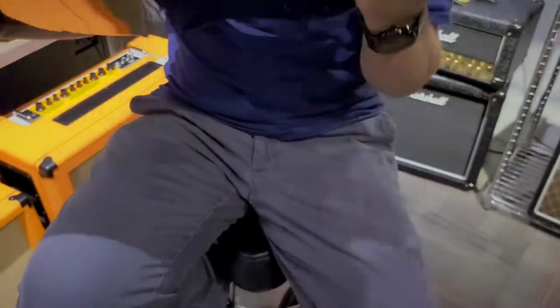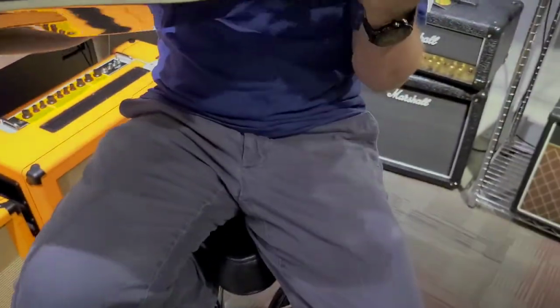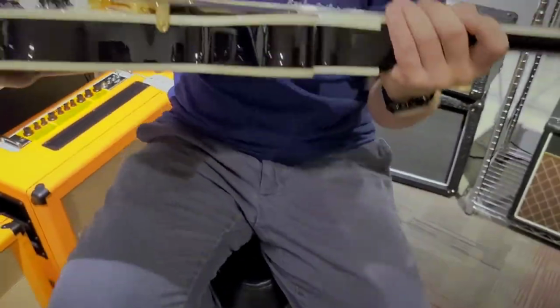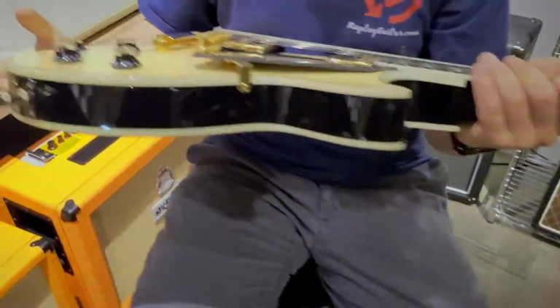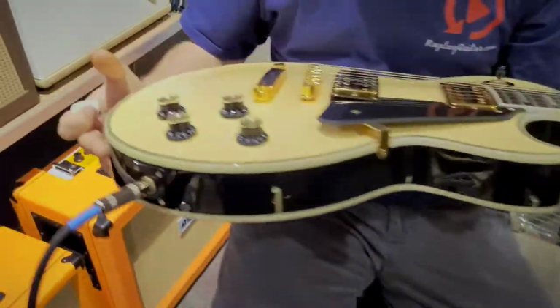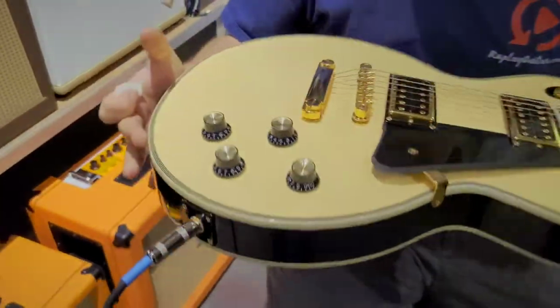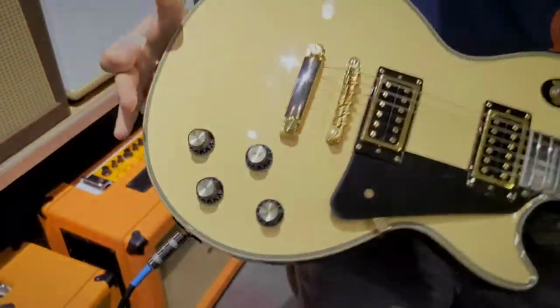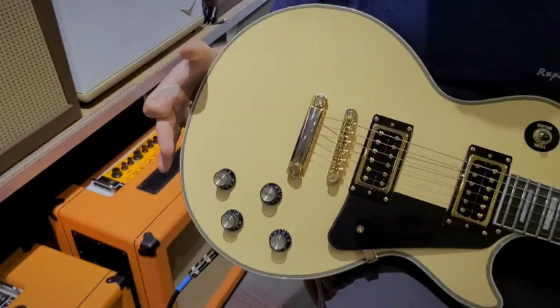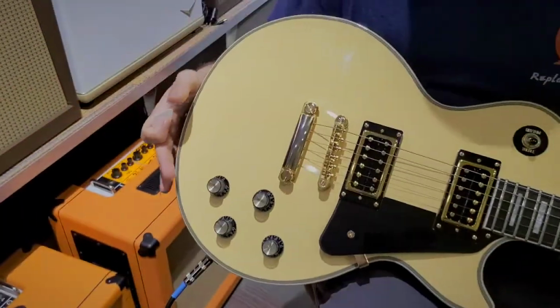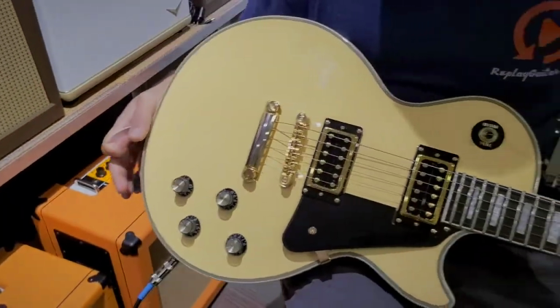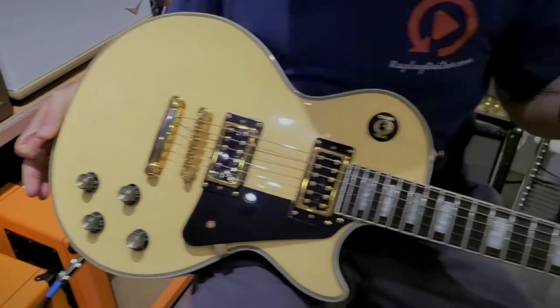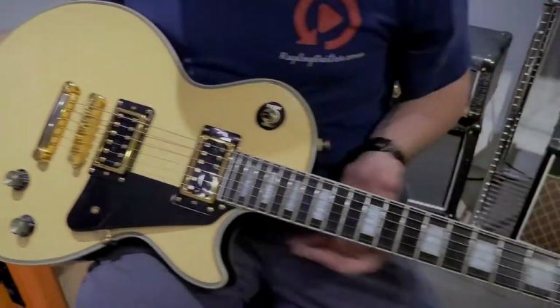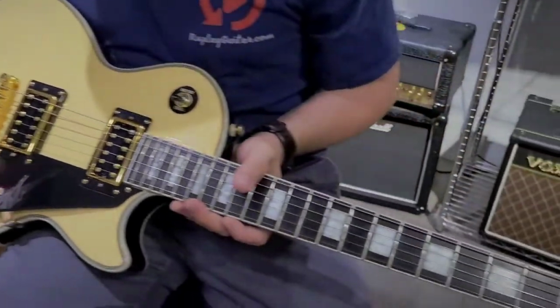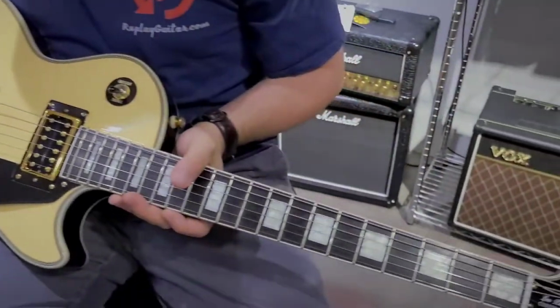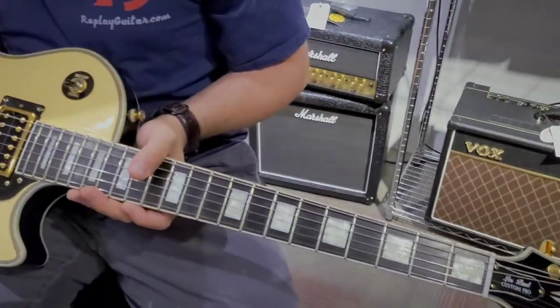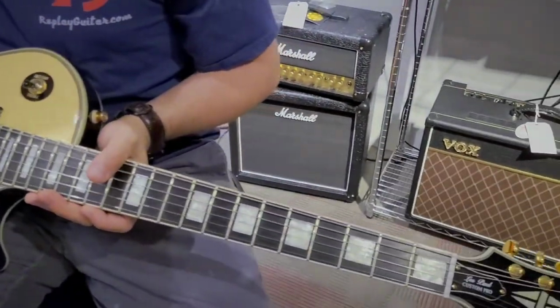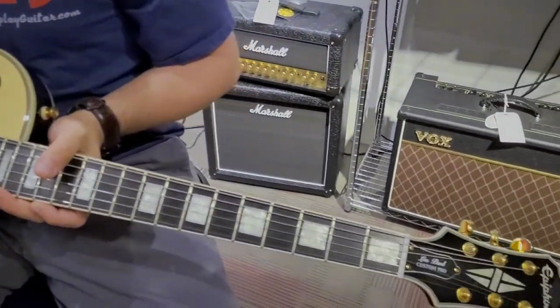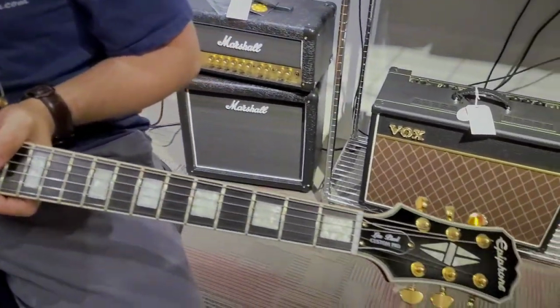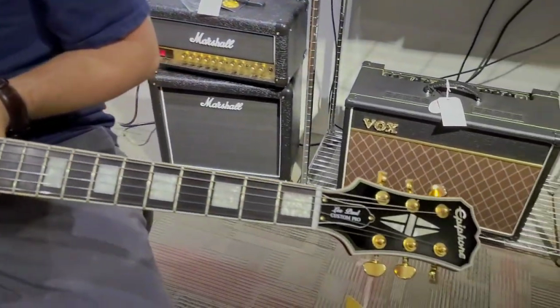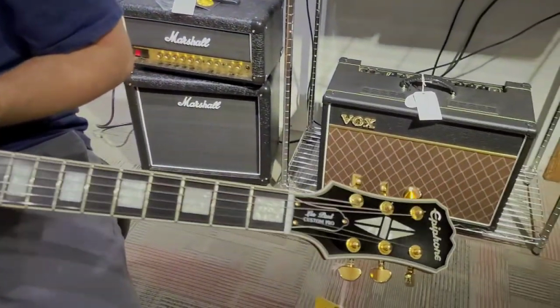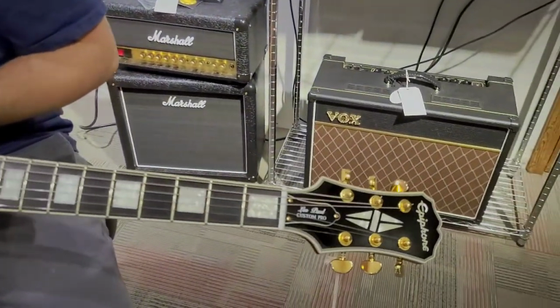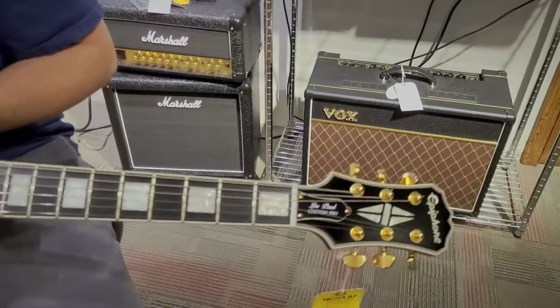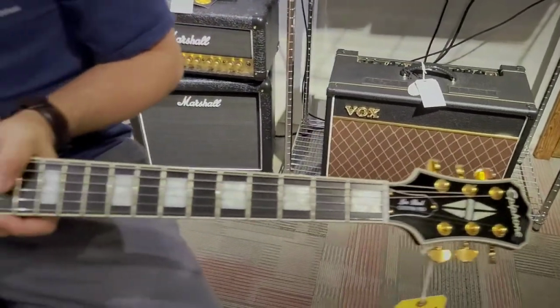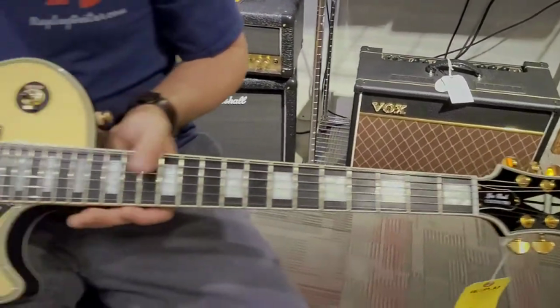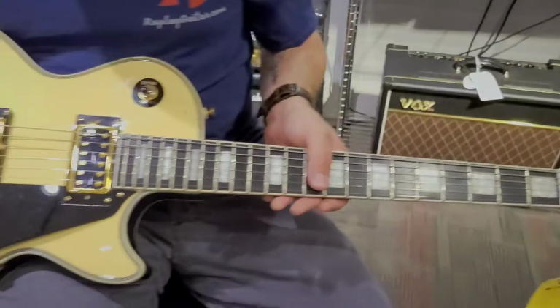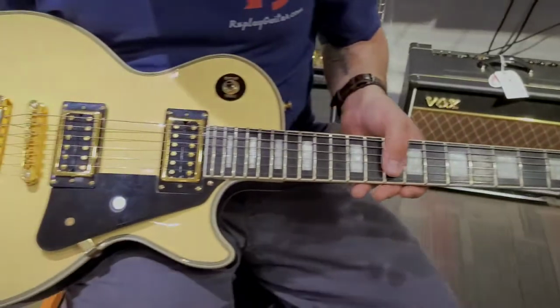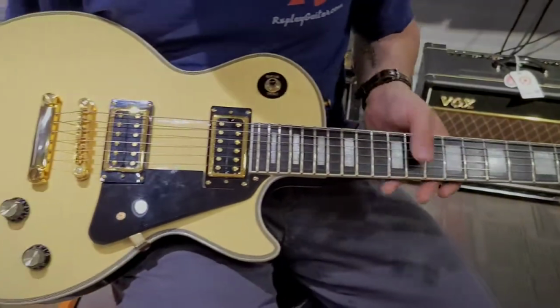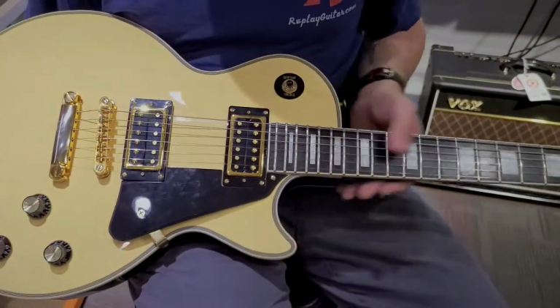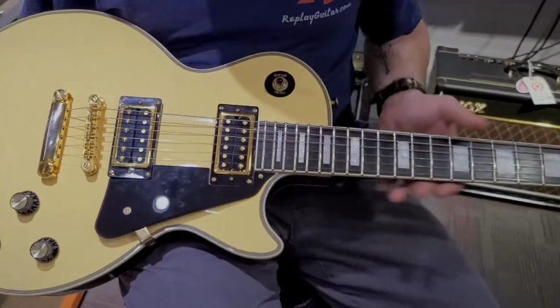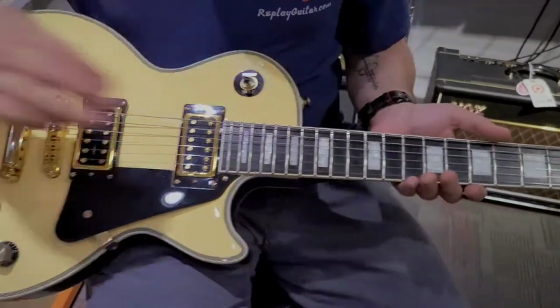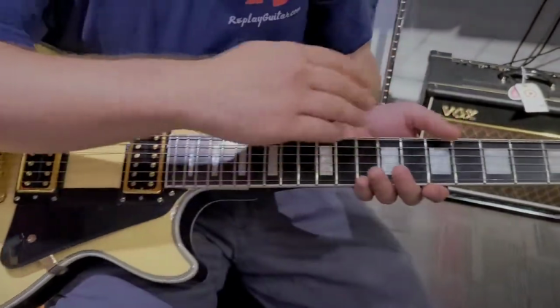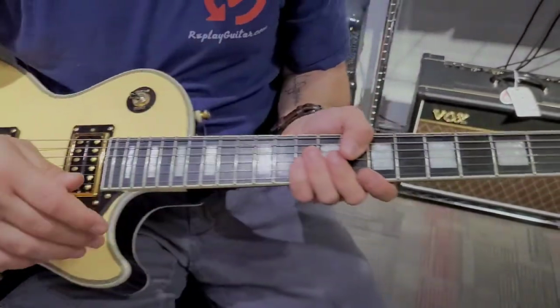Look at it from the side — very neat. Typical setup: we got volume, volume, tone, tone, humbucker, humbucker, and ebony fingerboard with the inlays here.